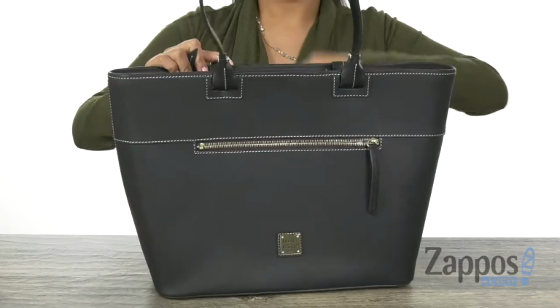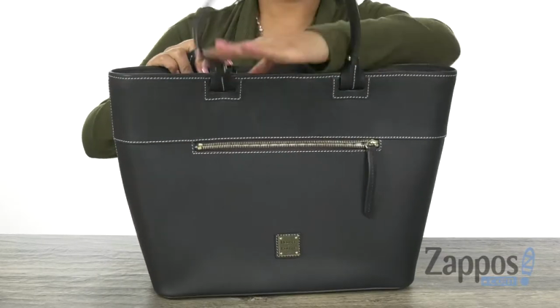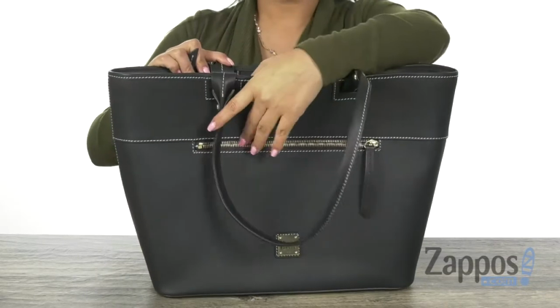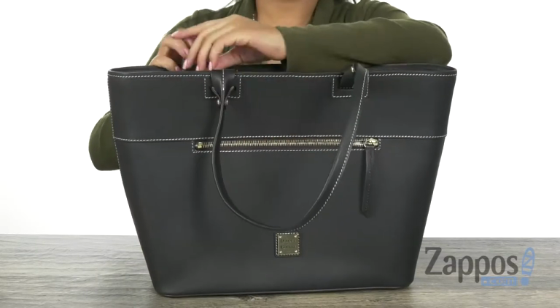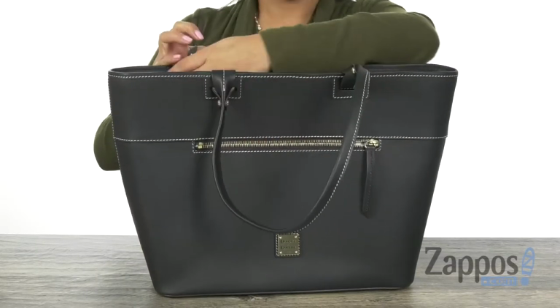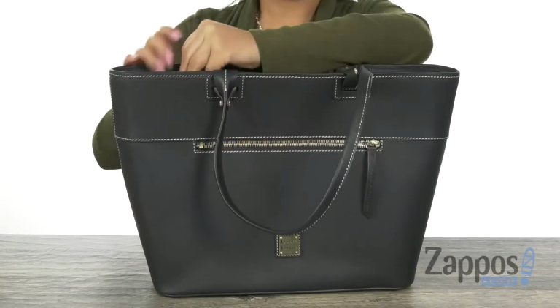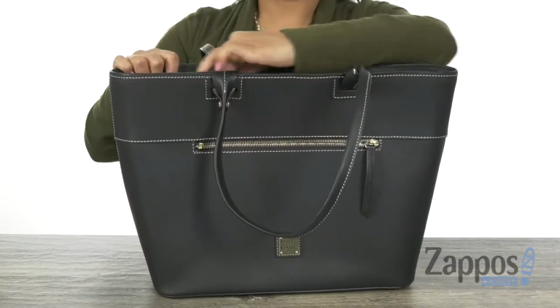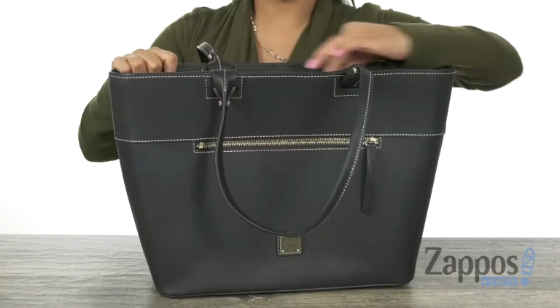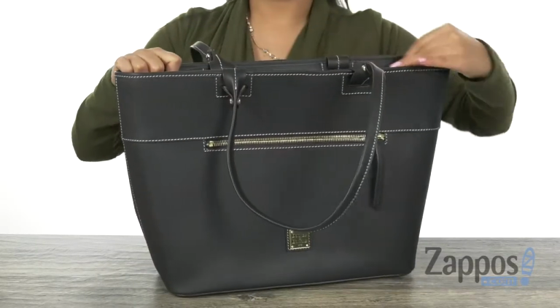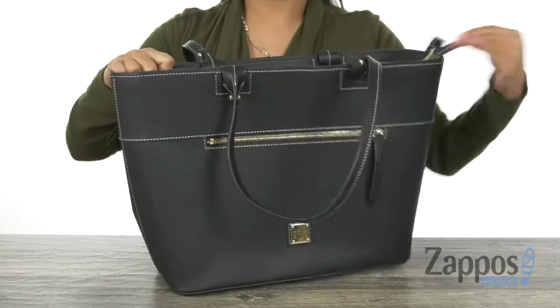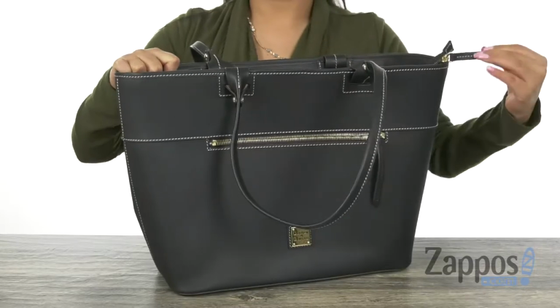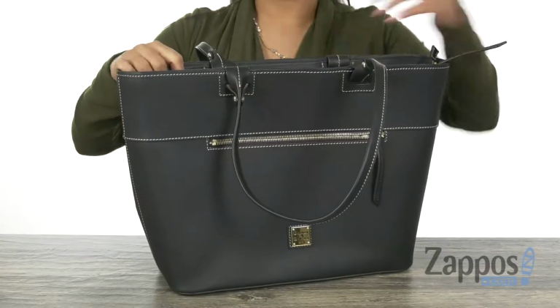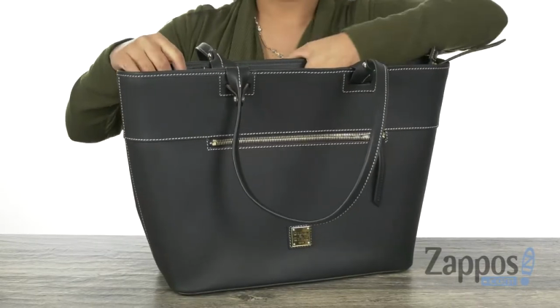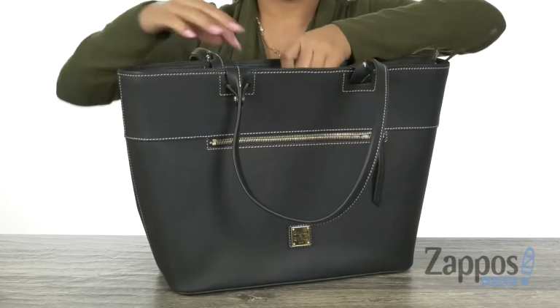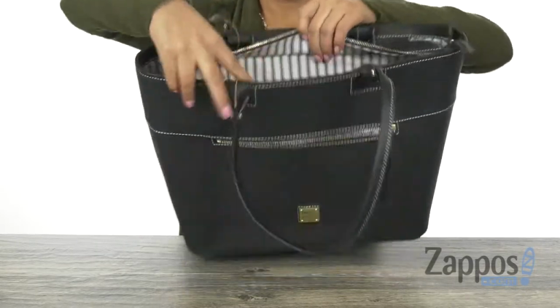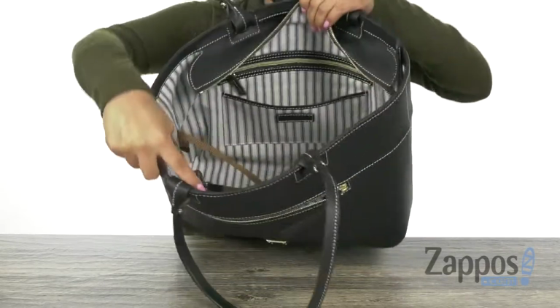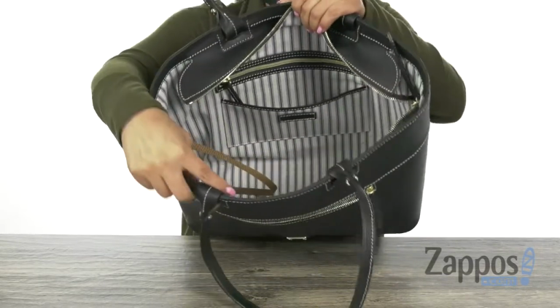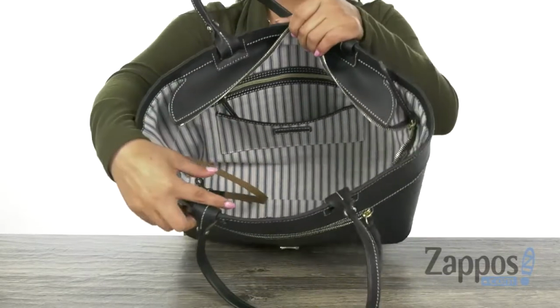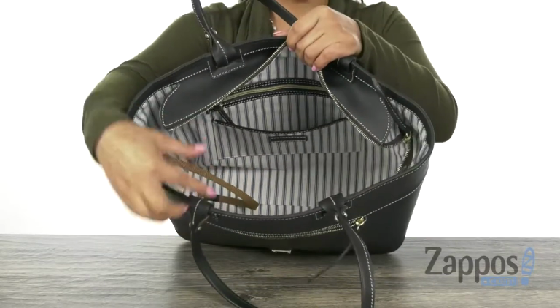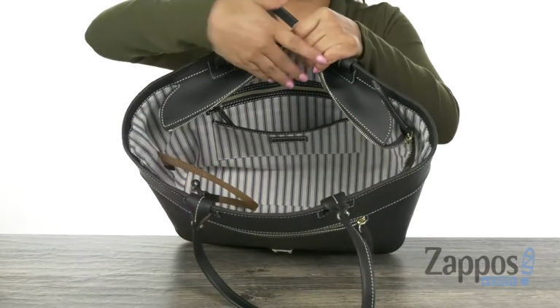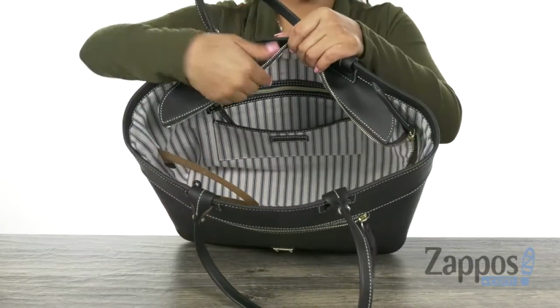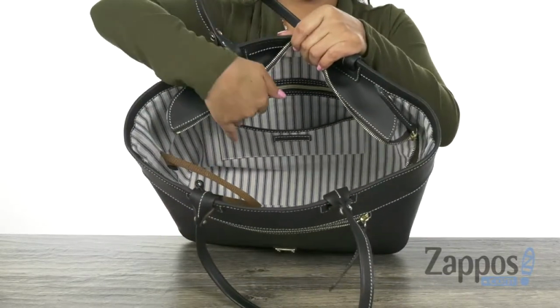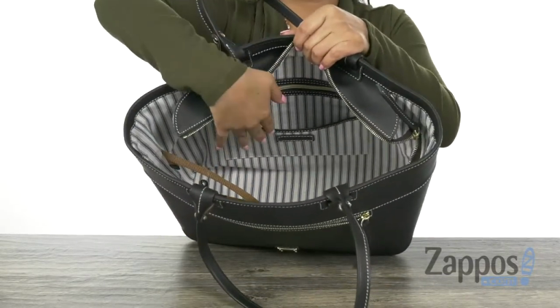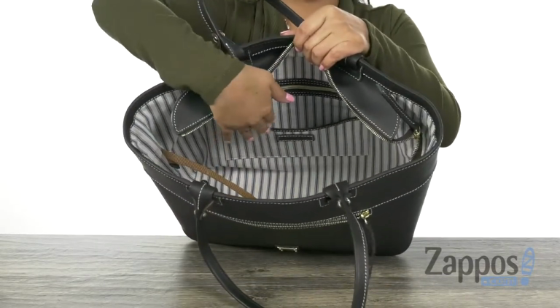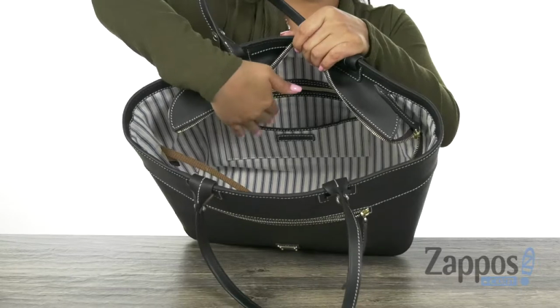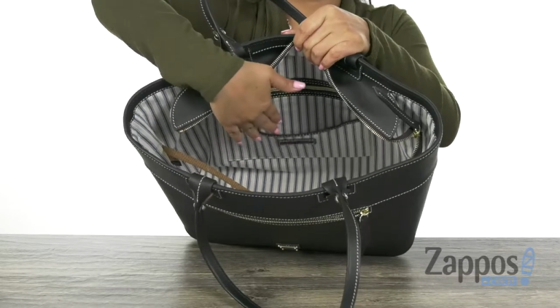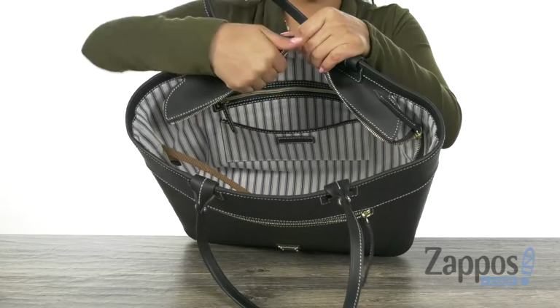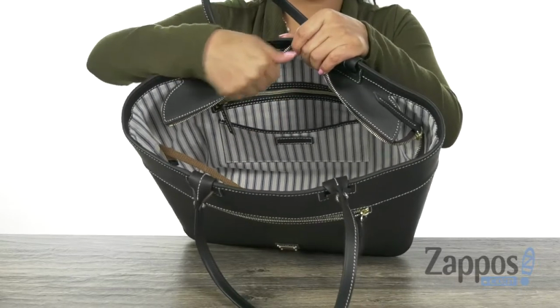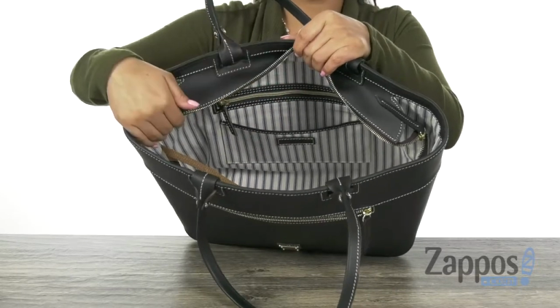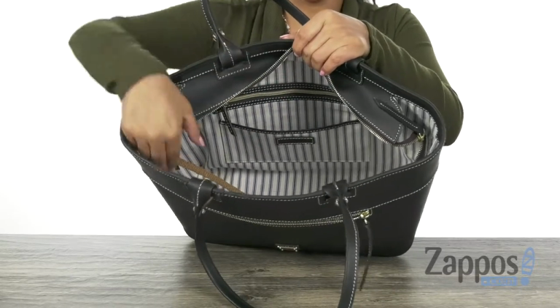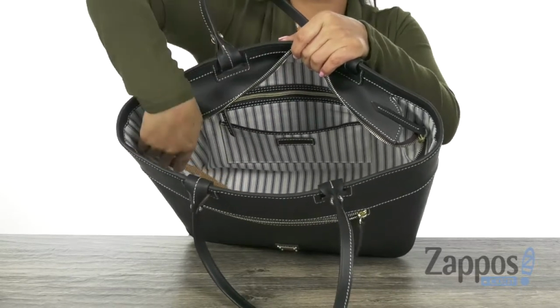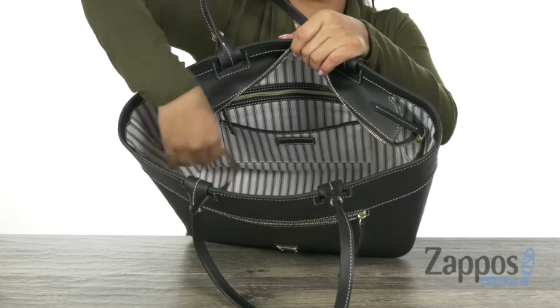The main compartment opens up with a top zip closure just like that. Inside there is a back wall zip pocket with a slip pocket for those grab-and-go items.